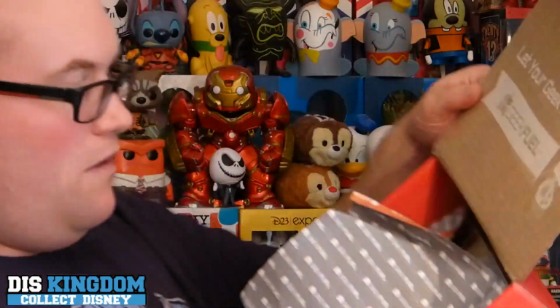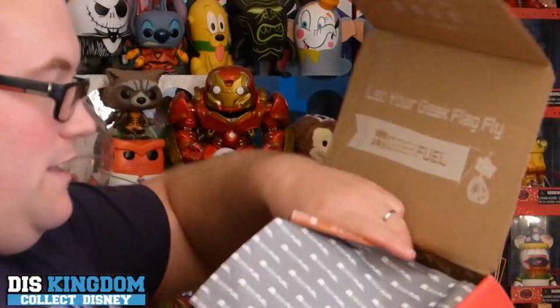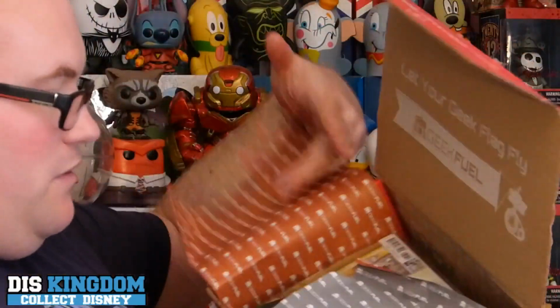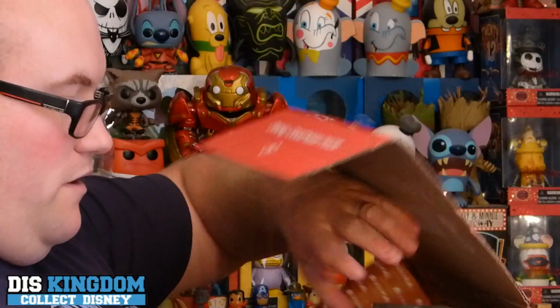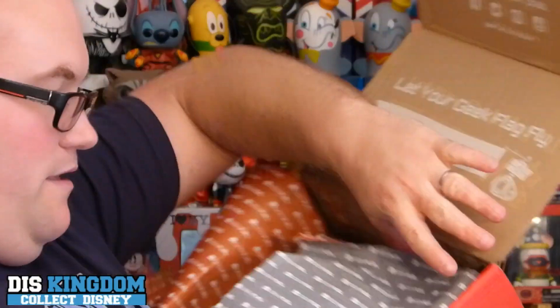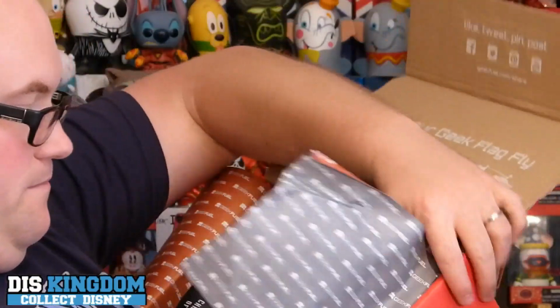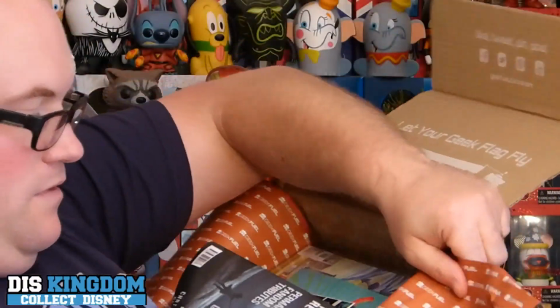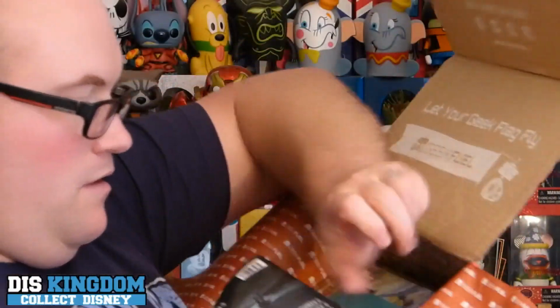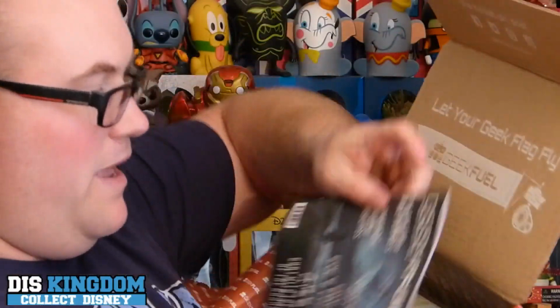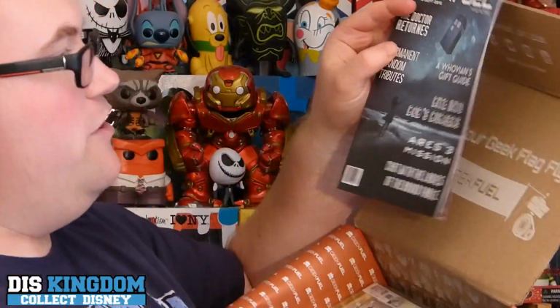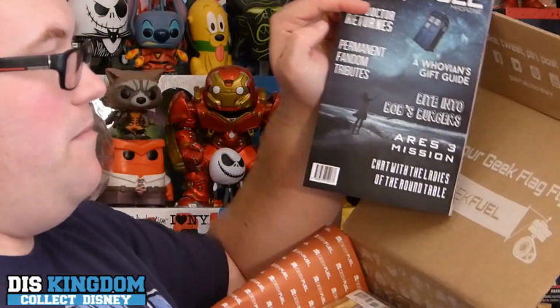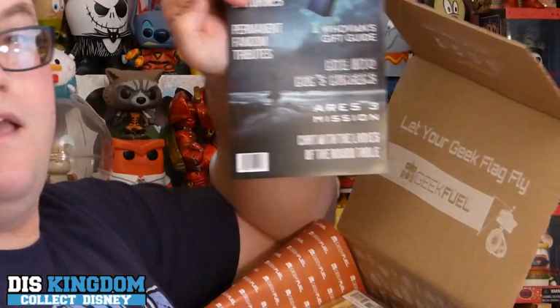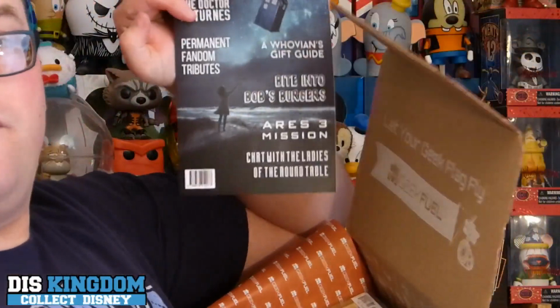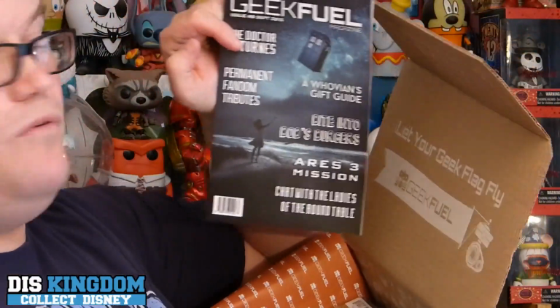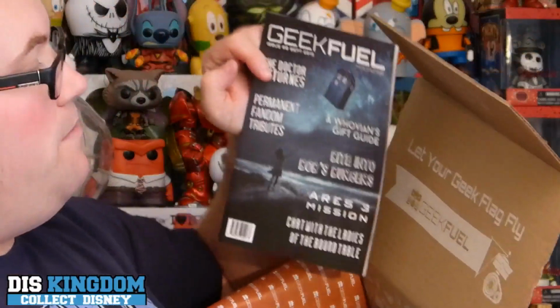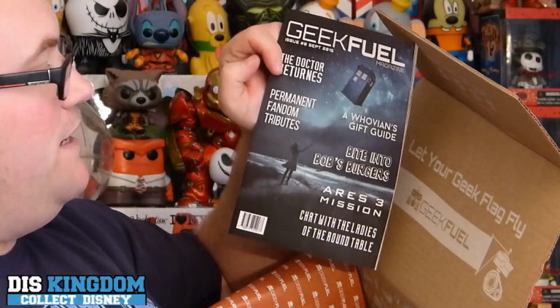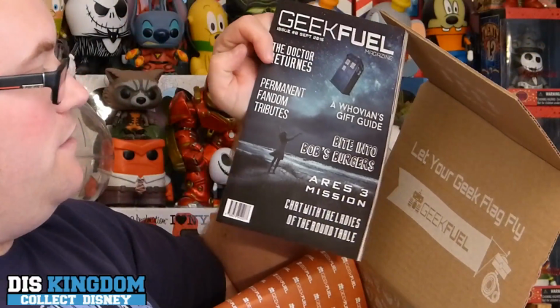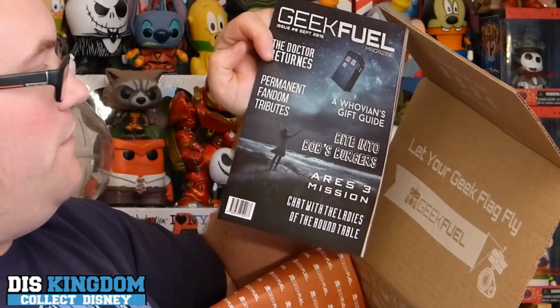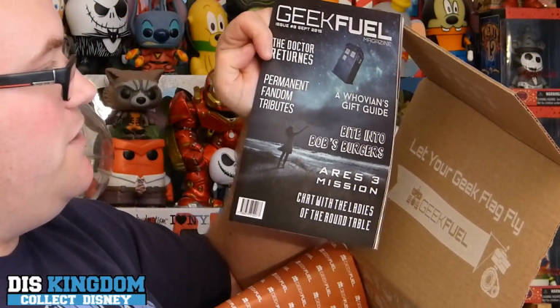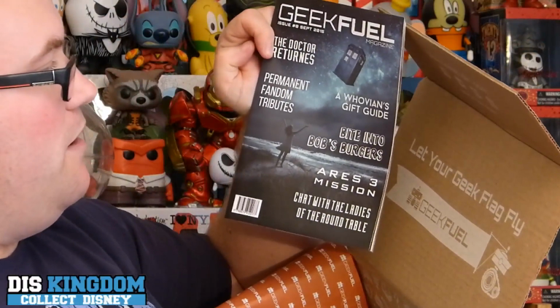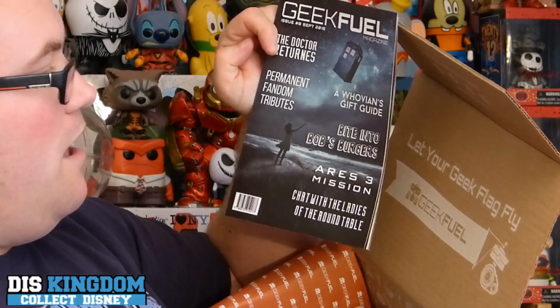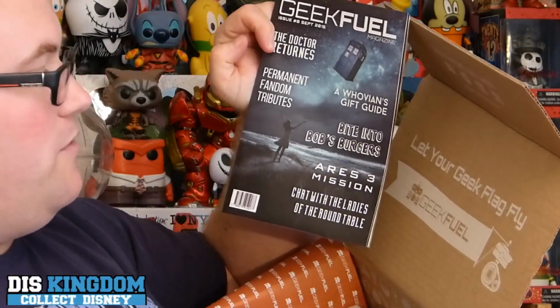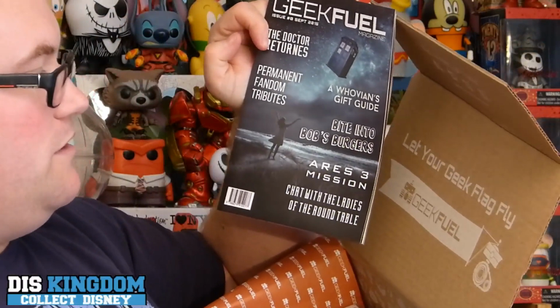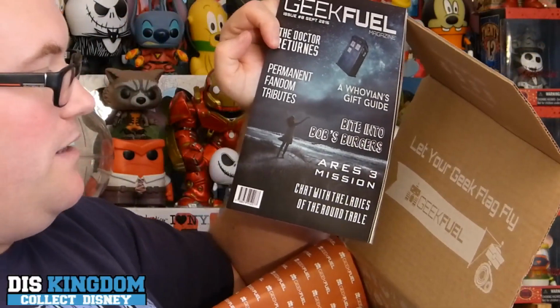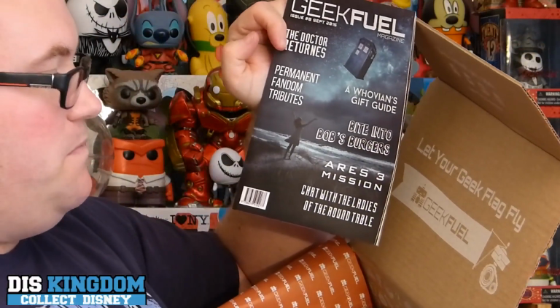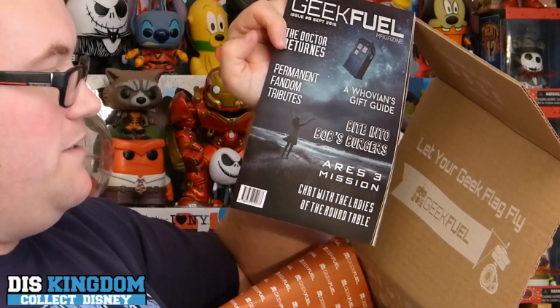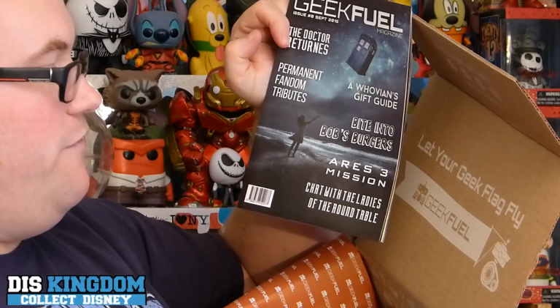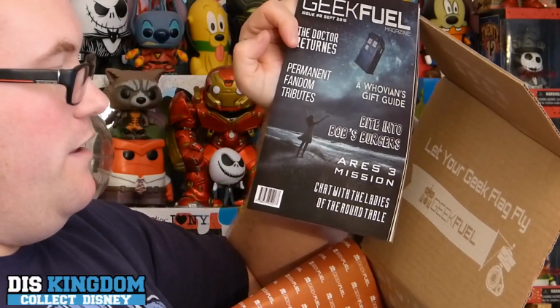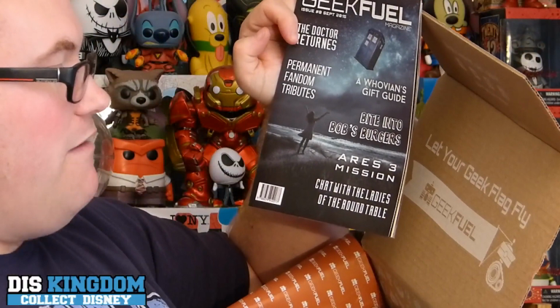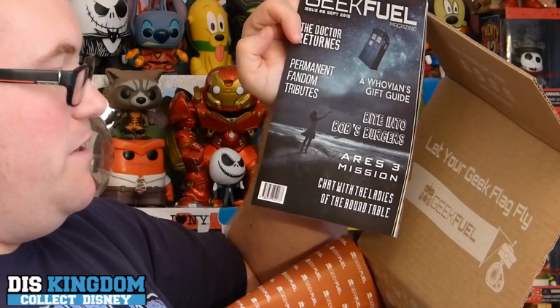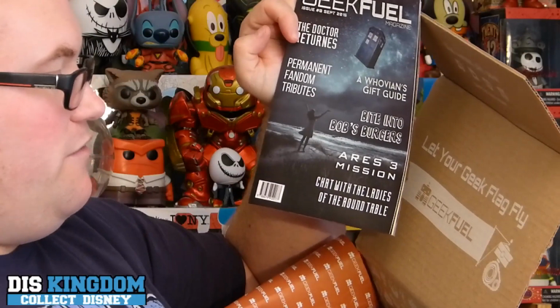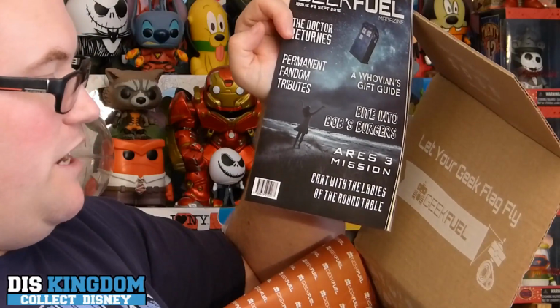Okay, let's see what else we've got in here. We have the usual Geek Fuel magazine, so it's full of information — we've got about the doctors, the Funko Pops, the Burgers, the Aries mission, and chat with ladies at the round table.